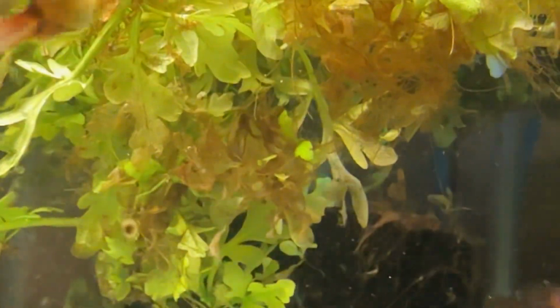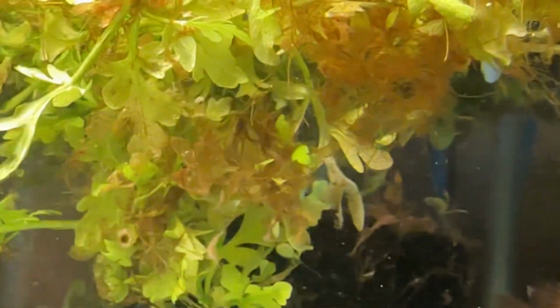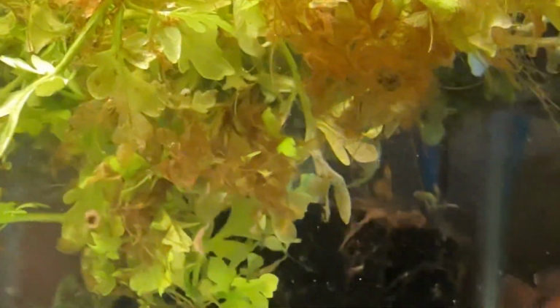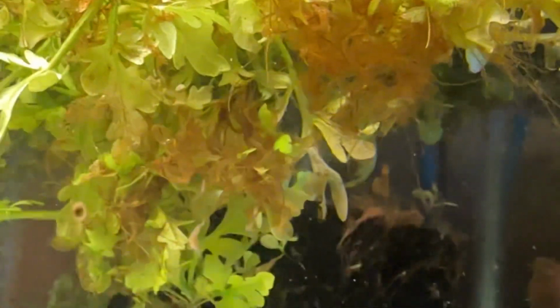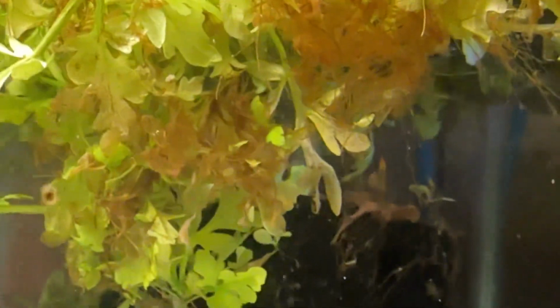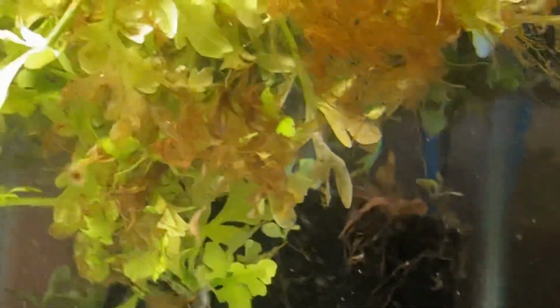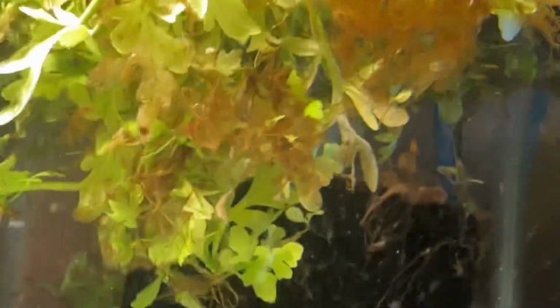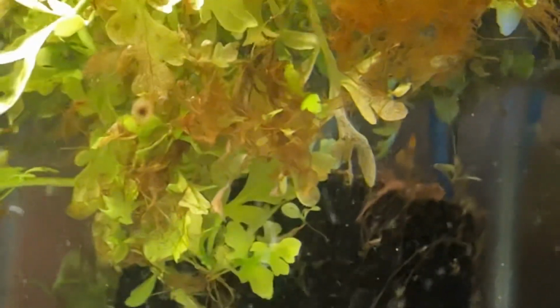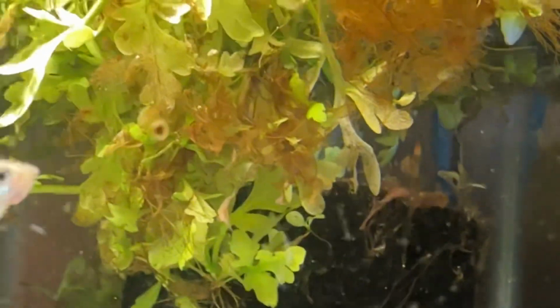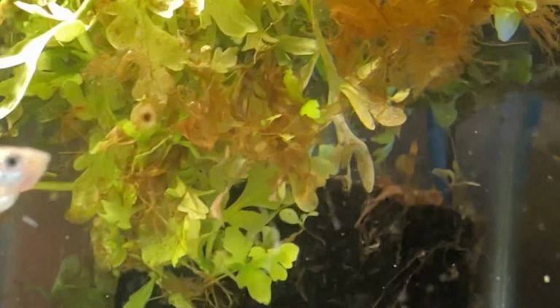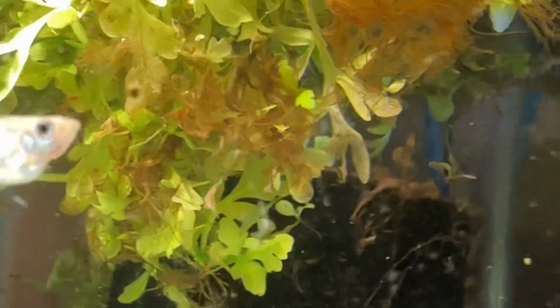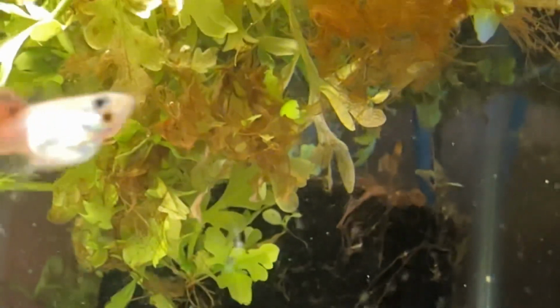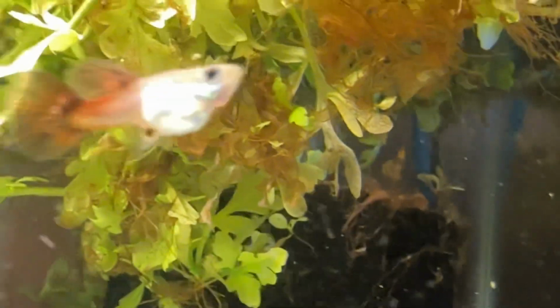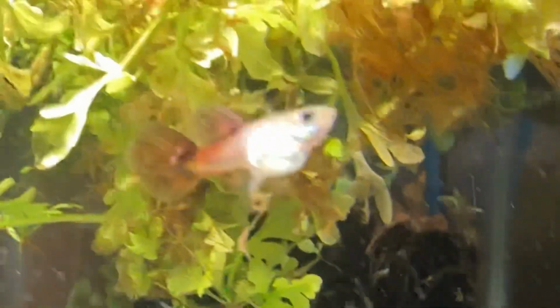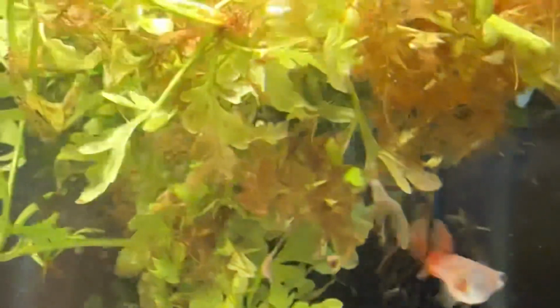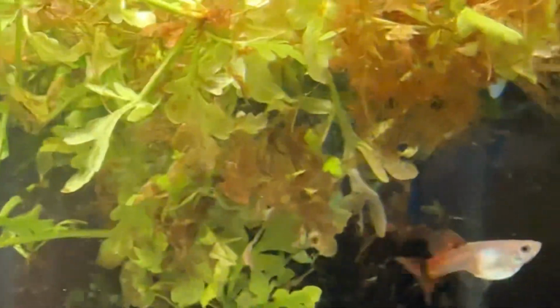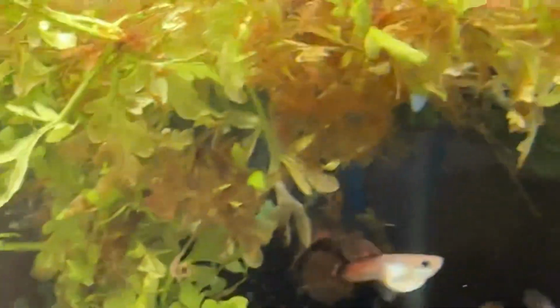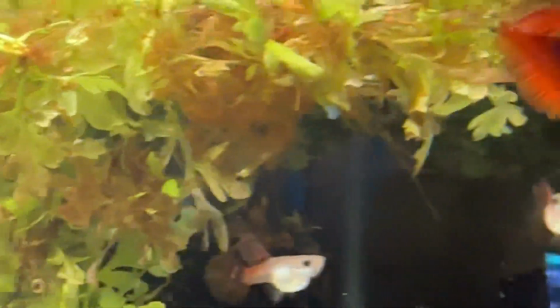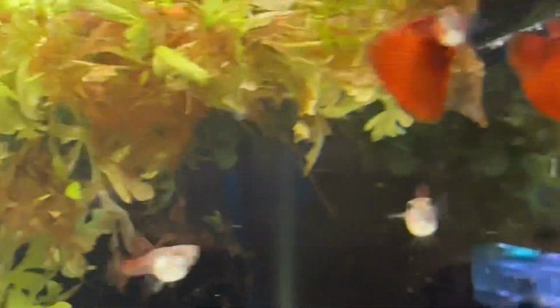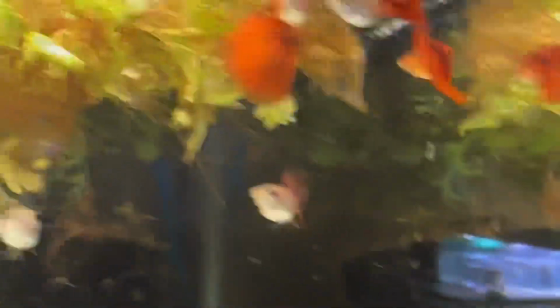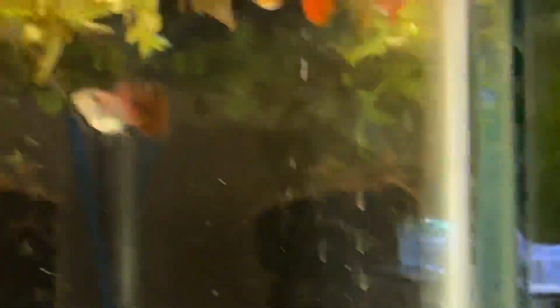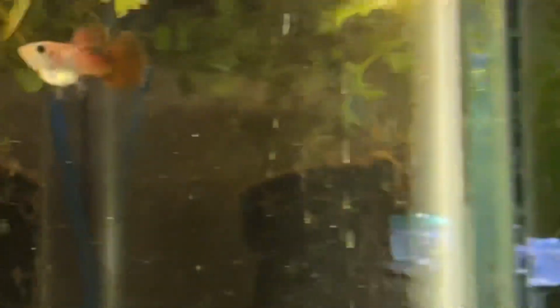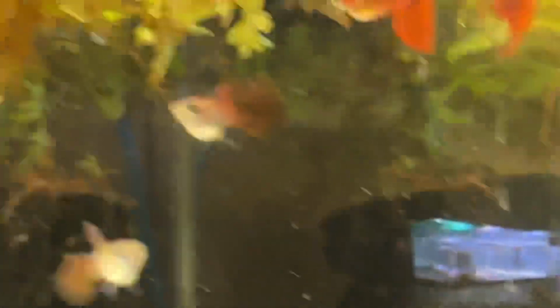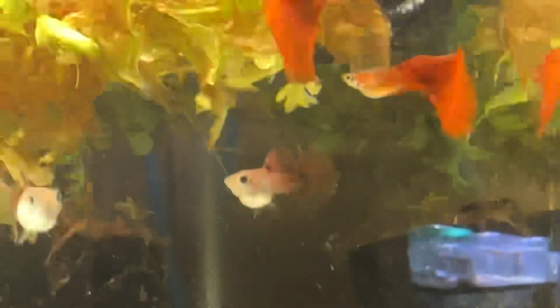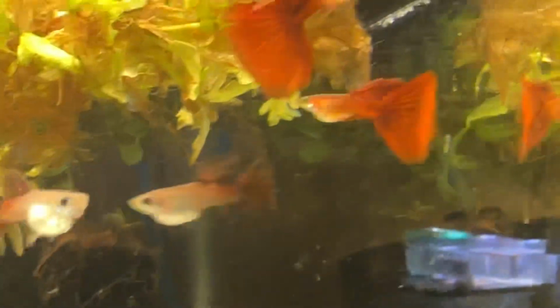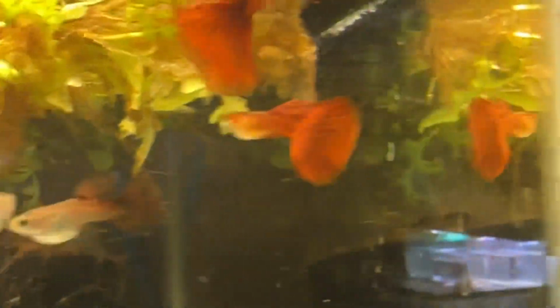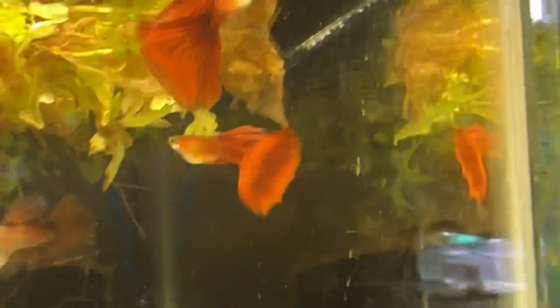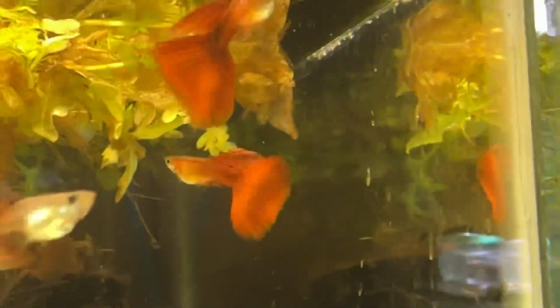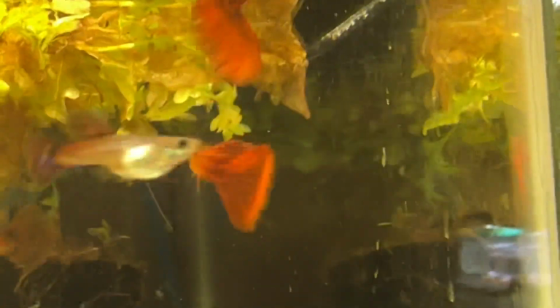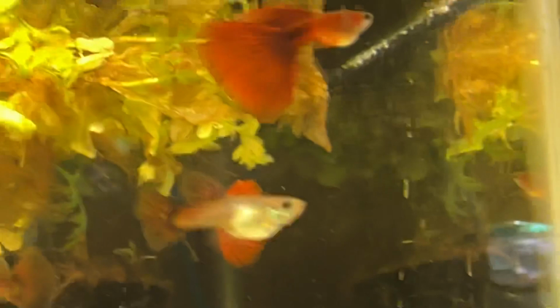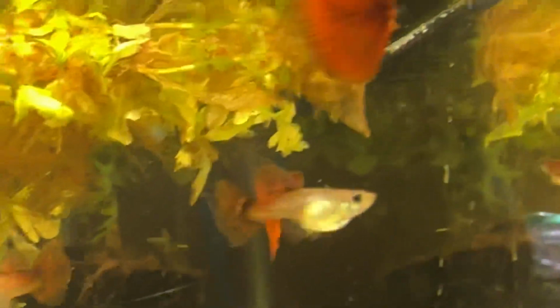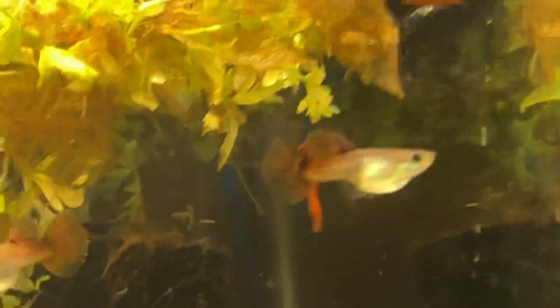So what do you call a zombie who doesn't joke around? Dead serious! He's dead serious! Yeah, it's awful.